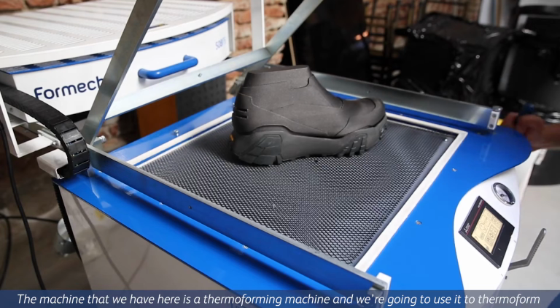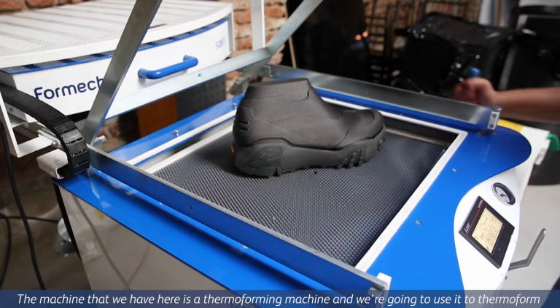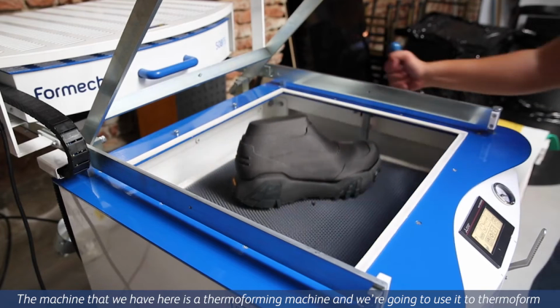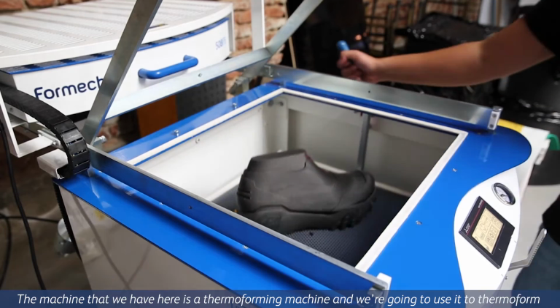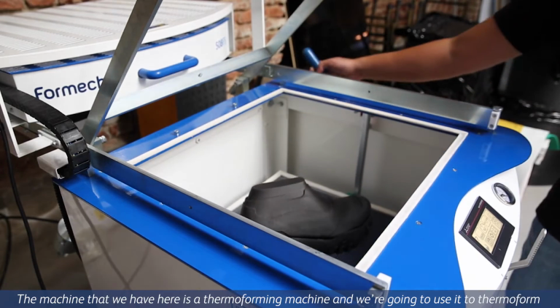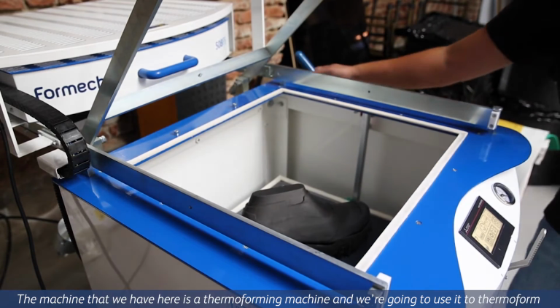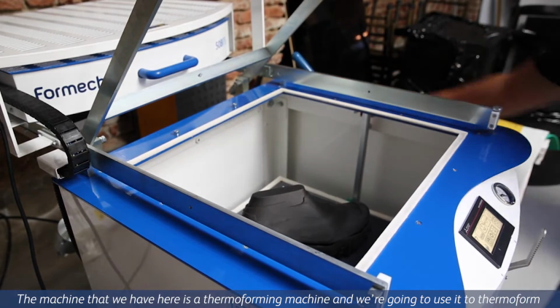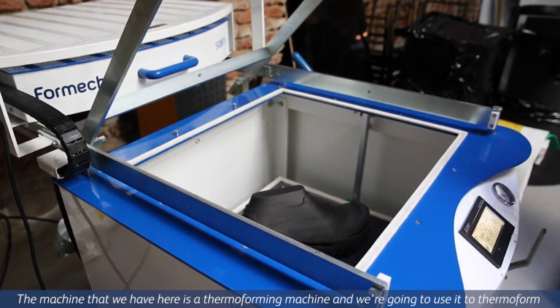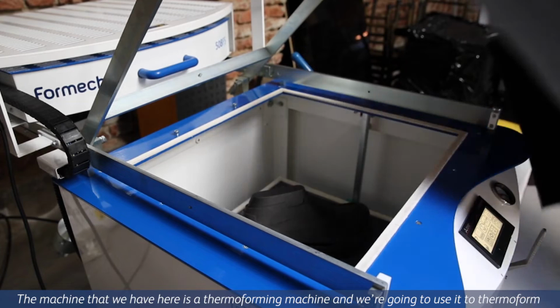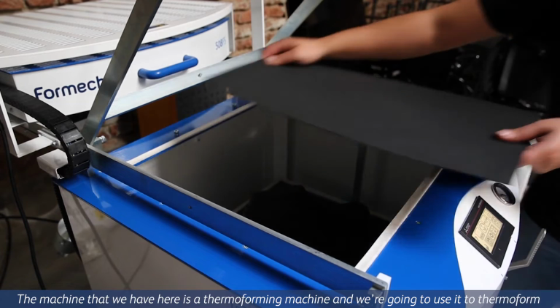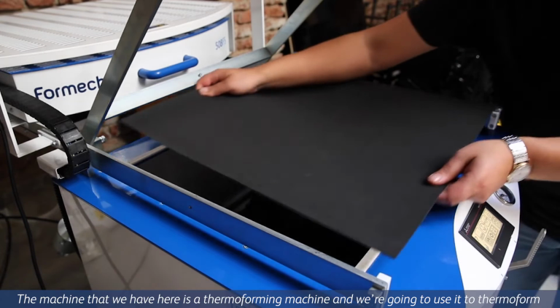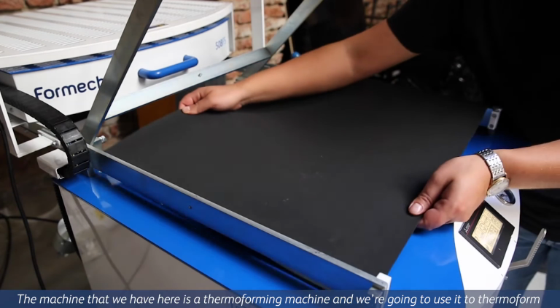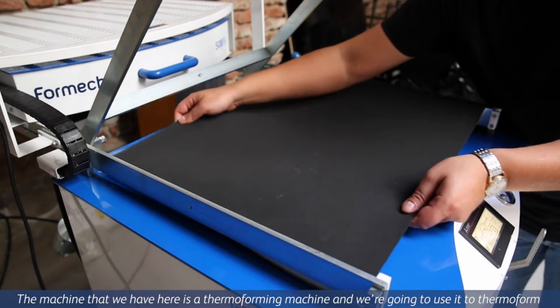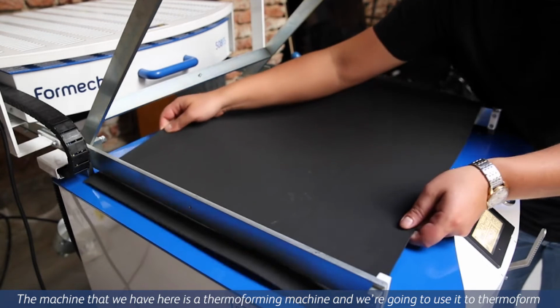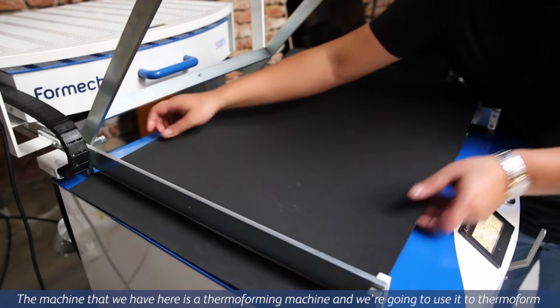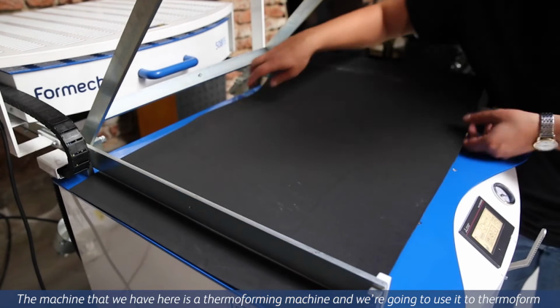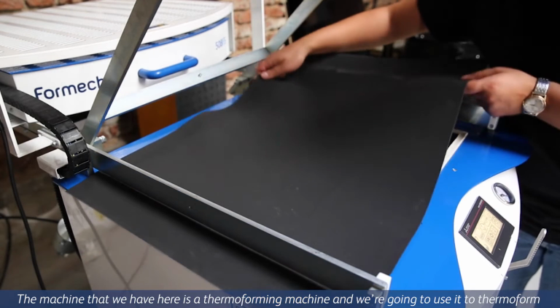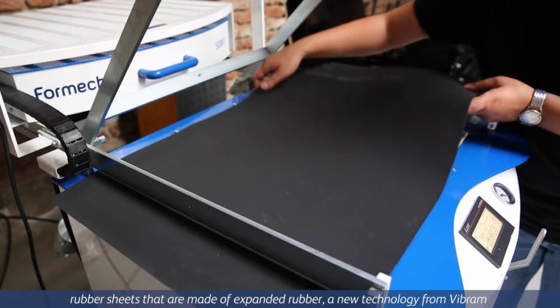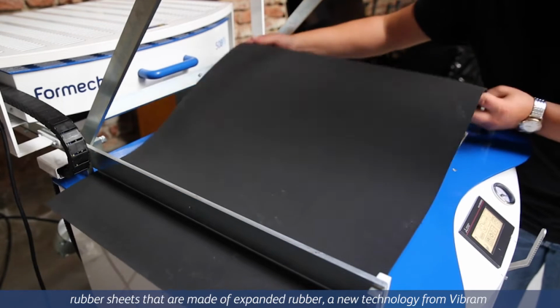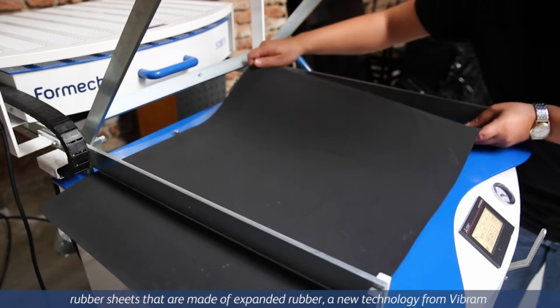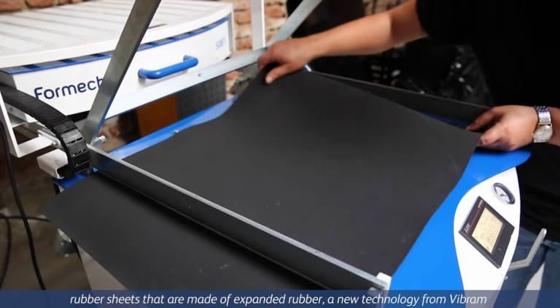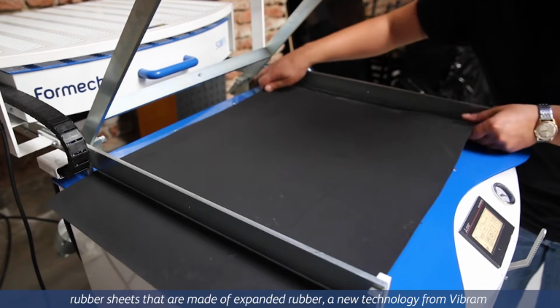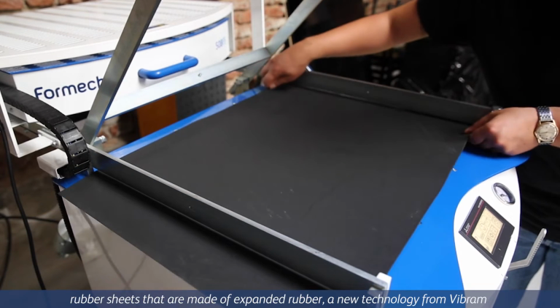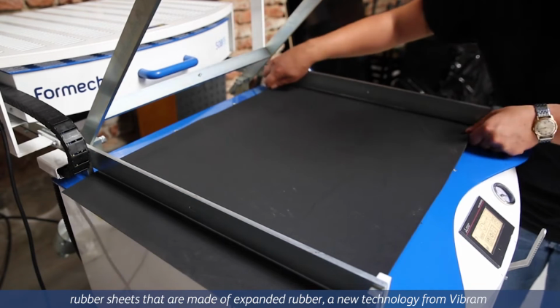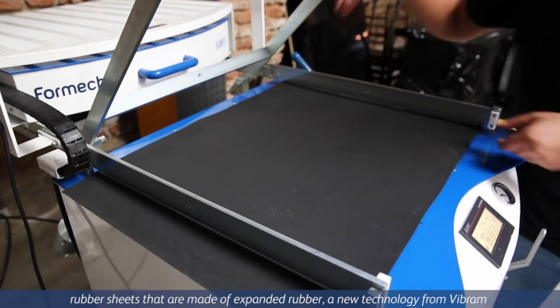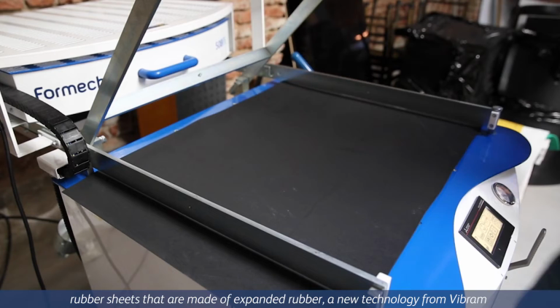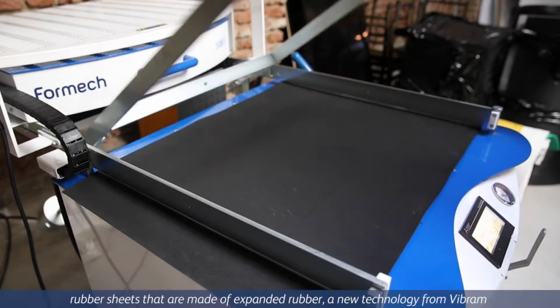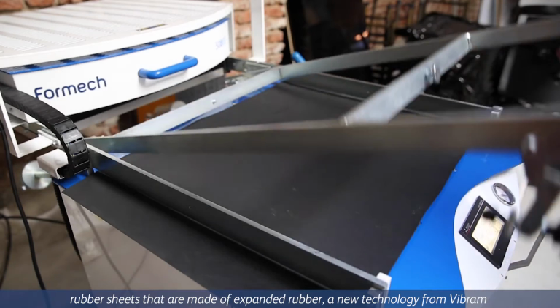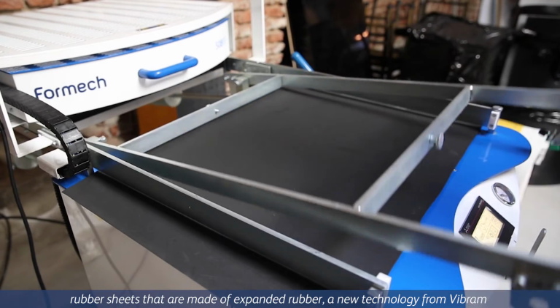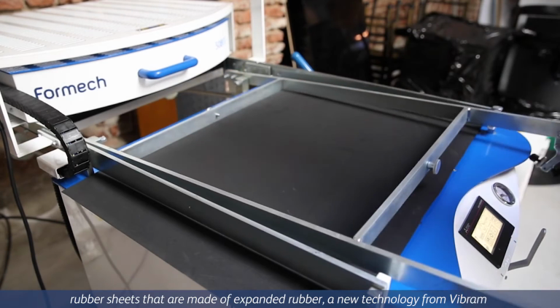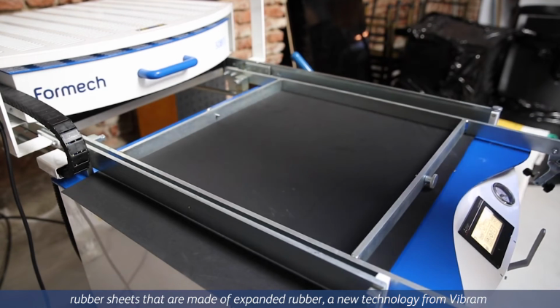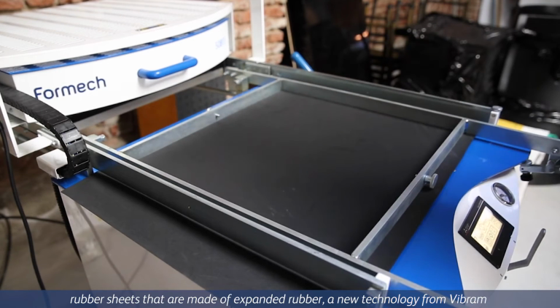This machine that we have here is a thermoforming machine and we're going to use it to thermoform rubber sheets that are made of an expanded rubber, that is a new technology from Vibram.